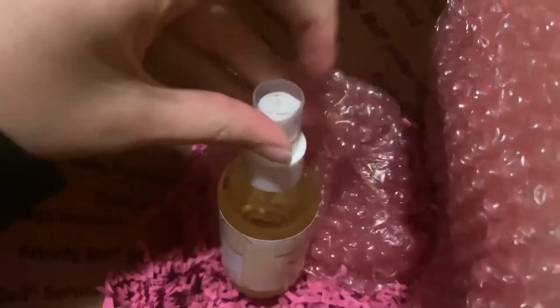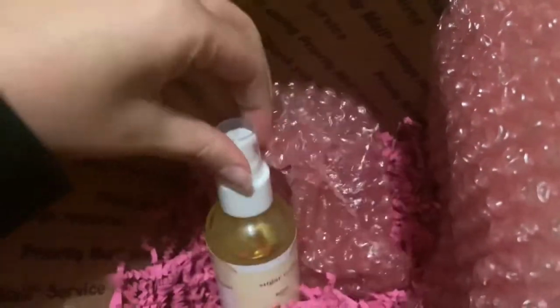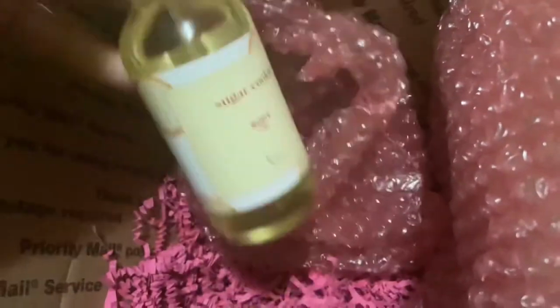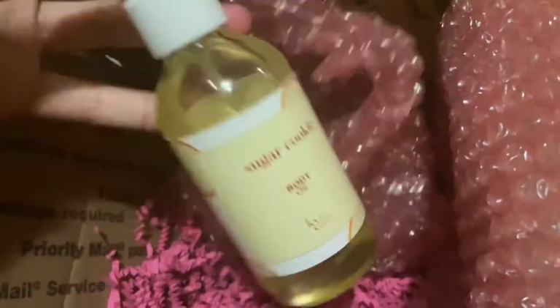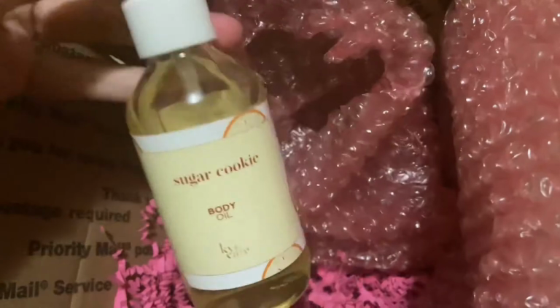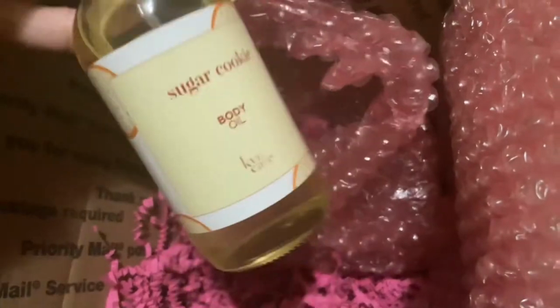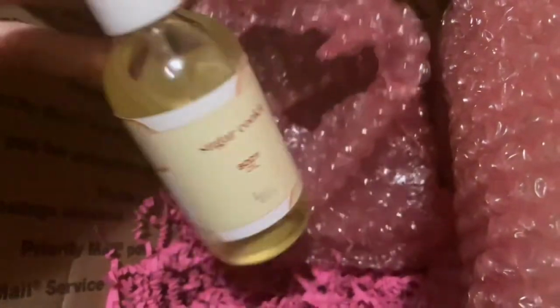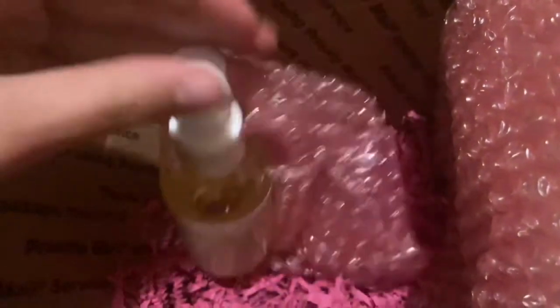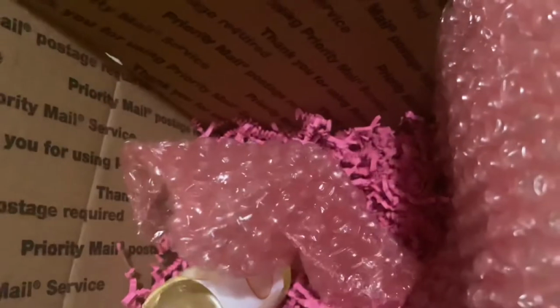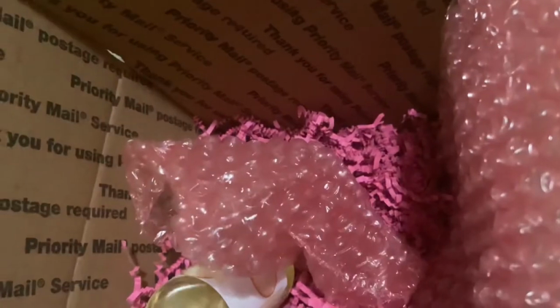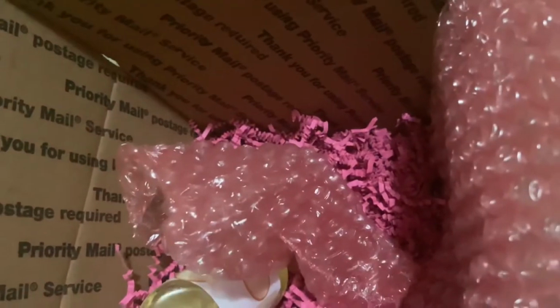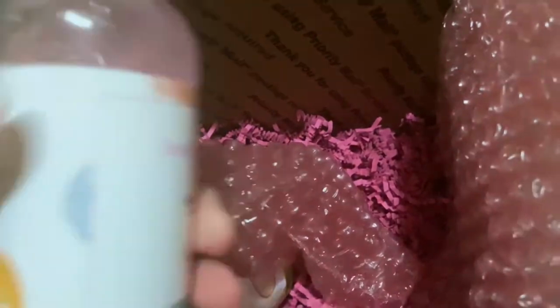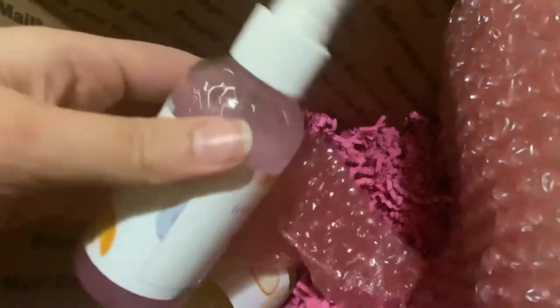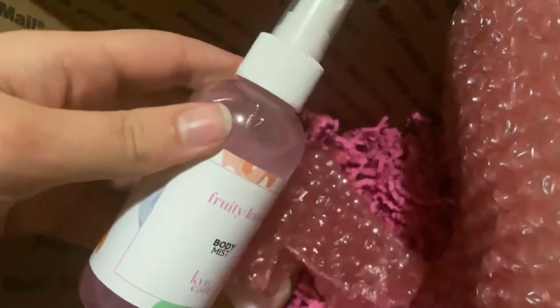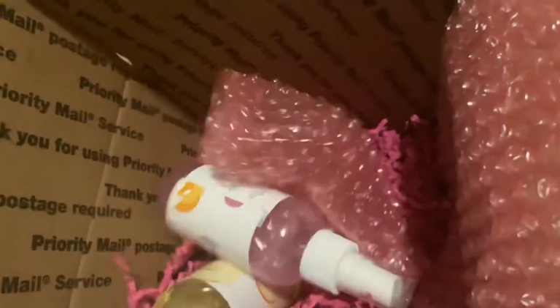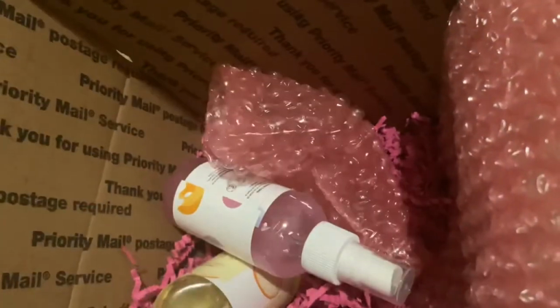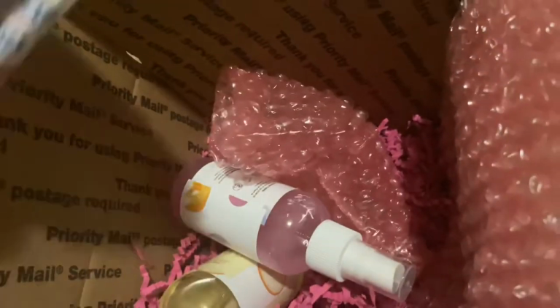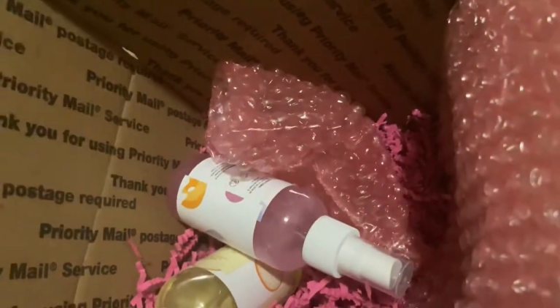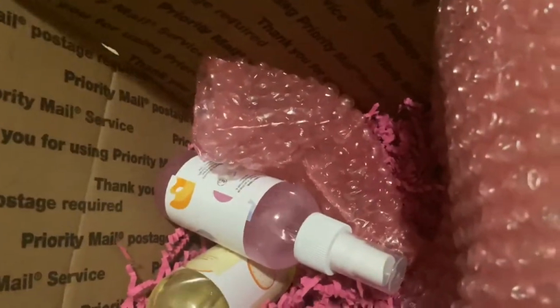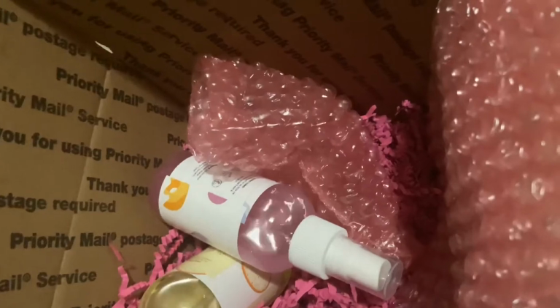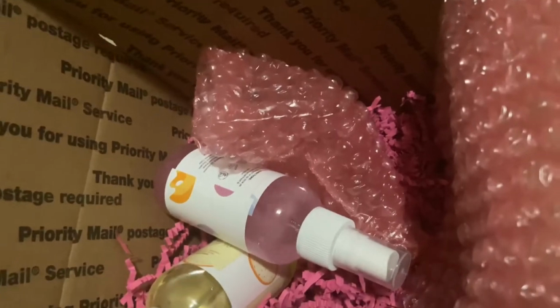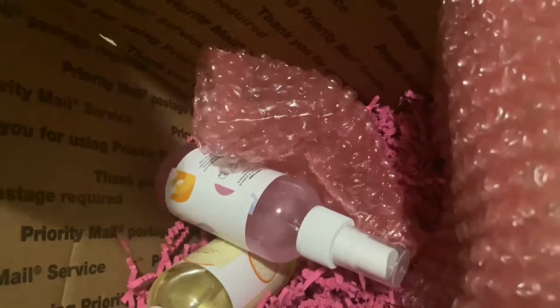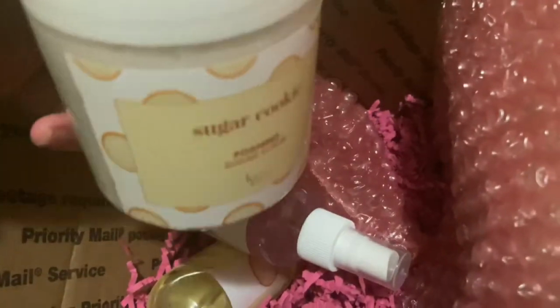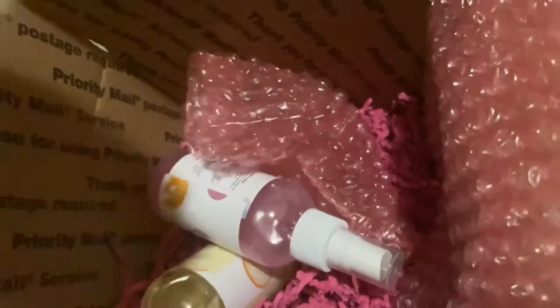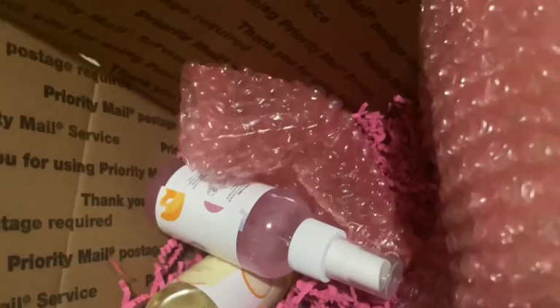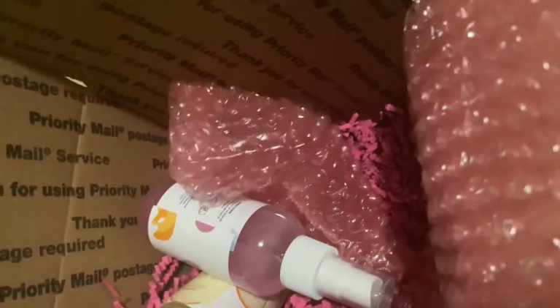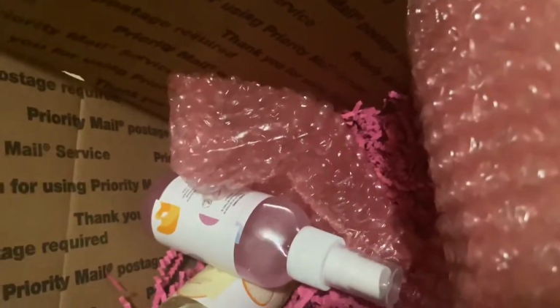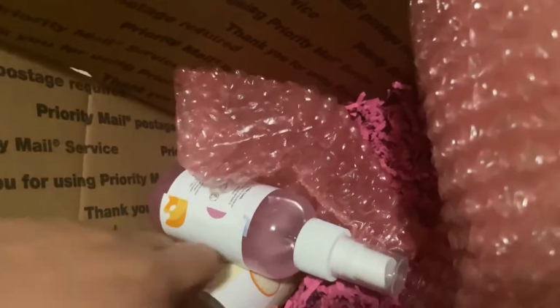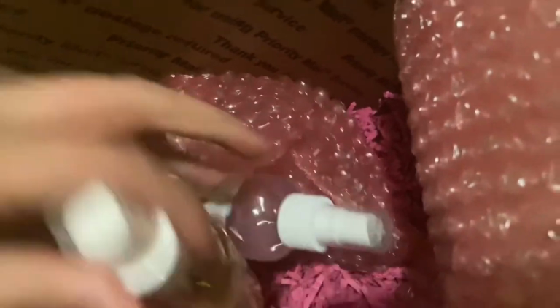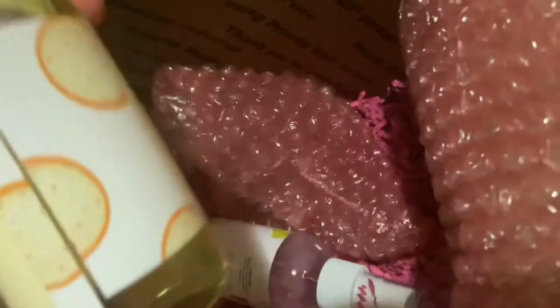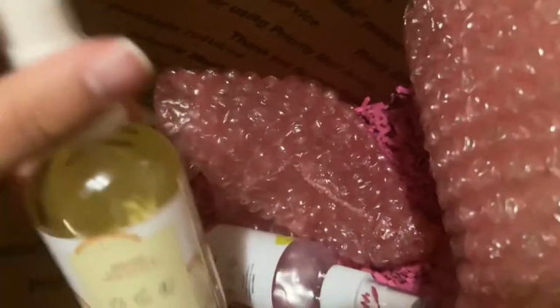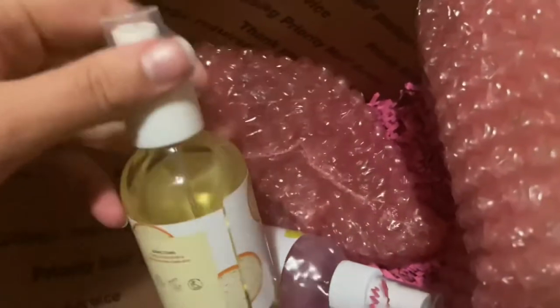The oils come in a glass bottle — not the mist, not the scrub or butter, but the oils come in a glass bottle, which I love because you can reuse them.